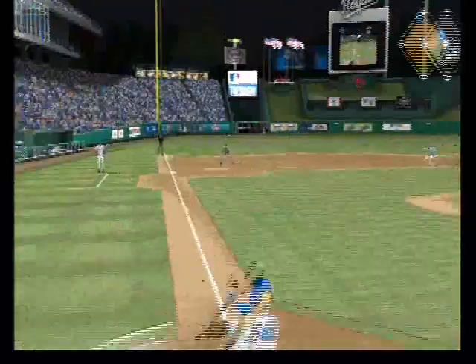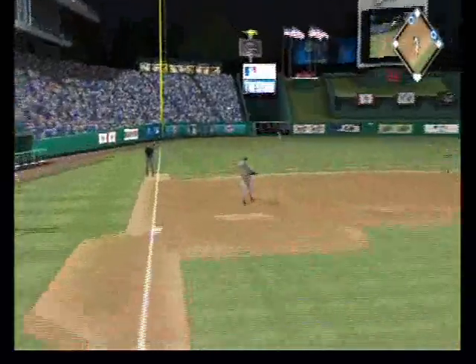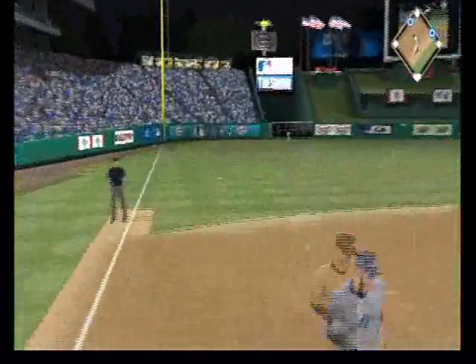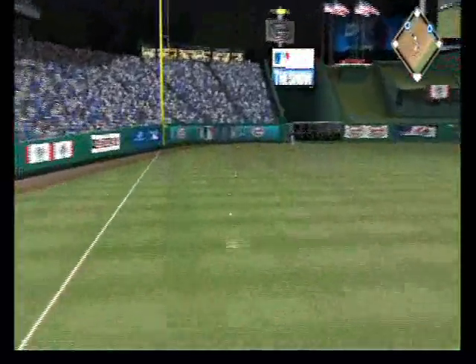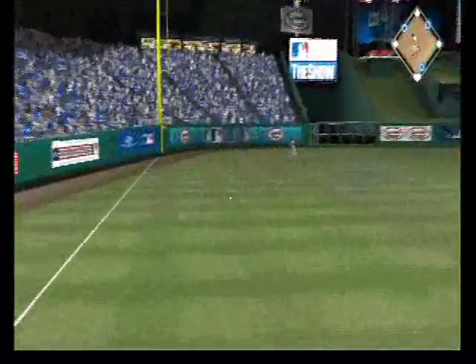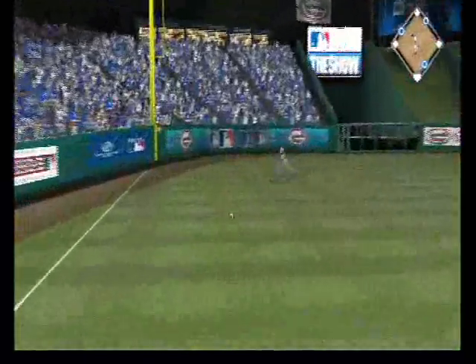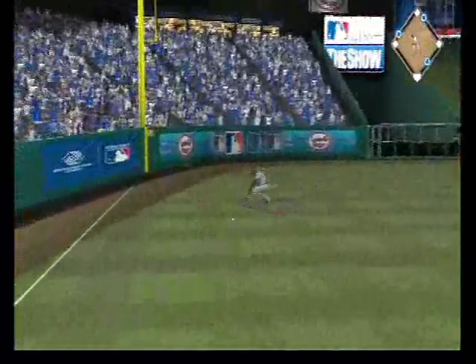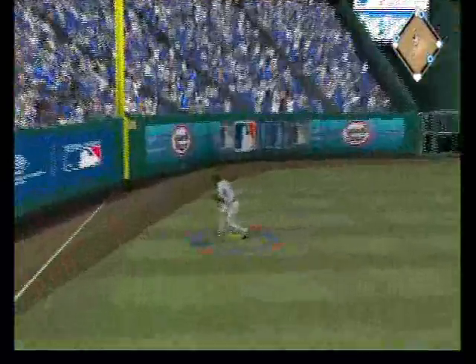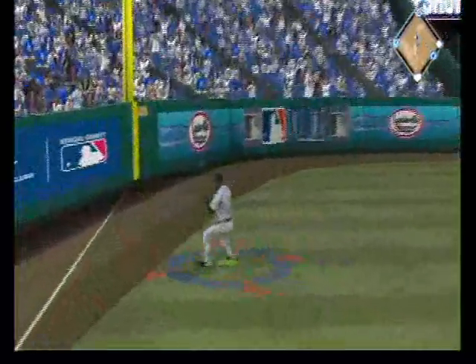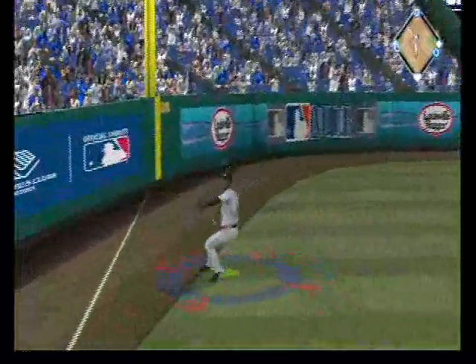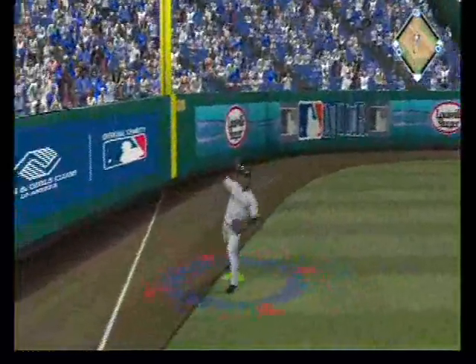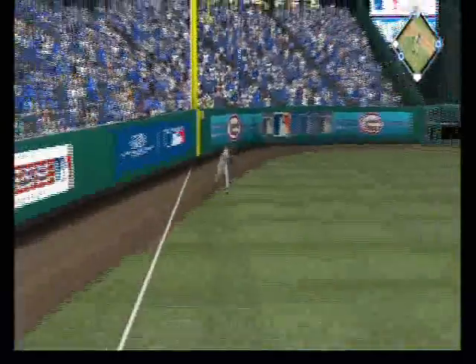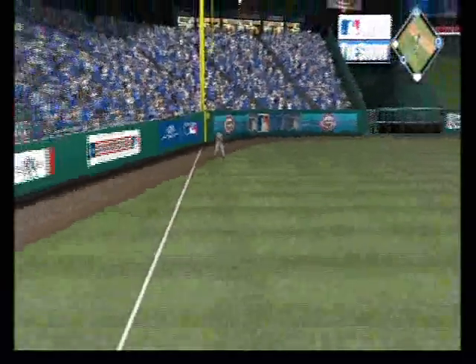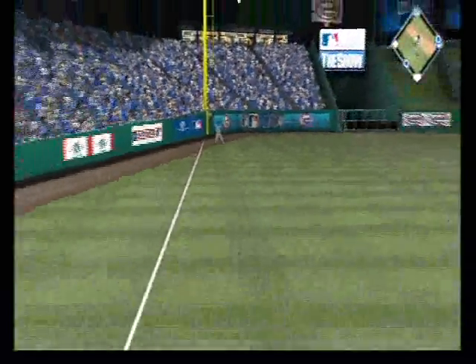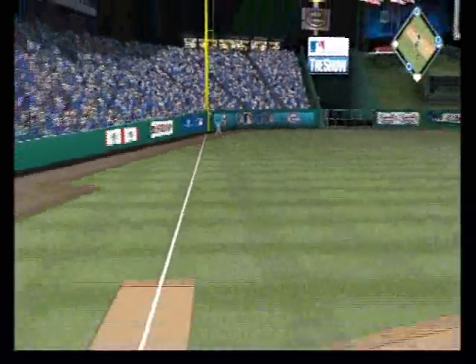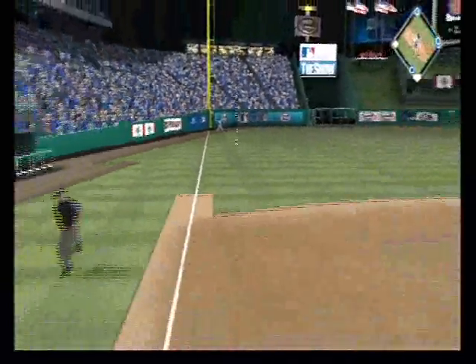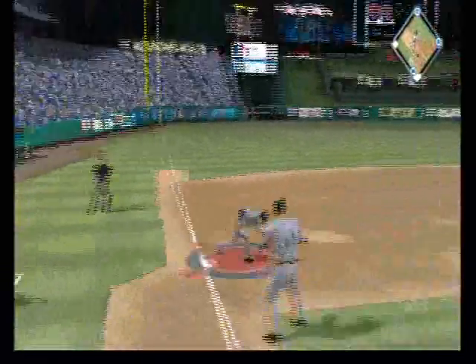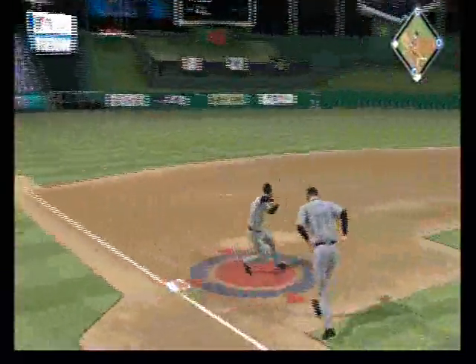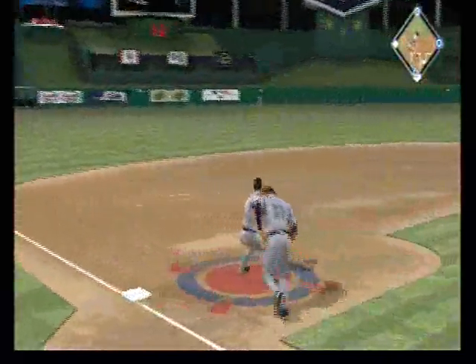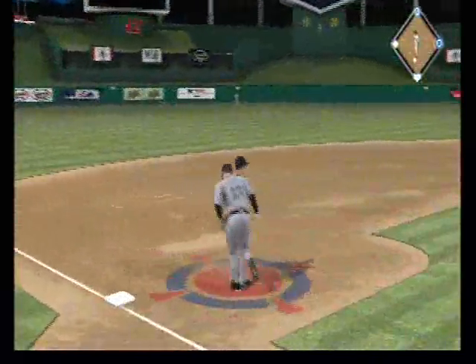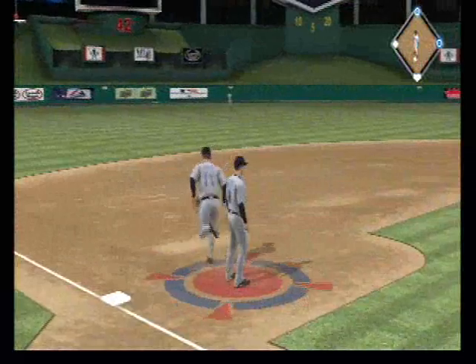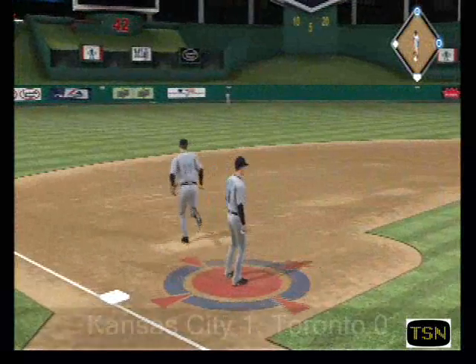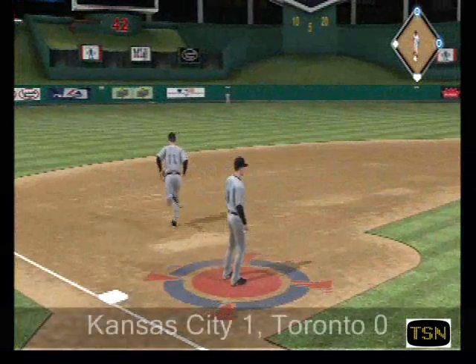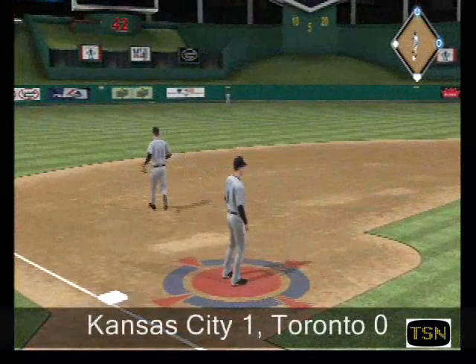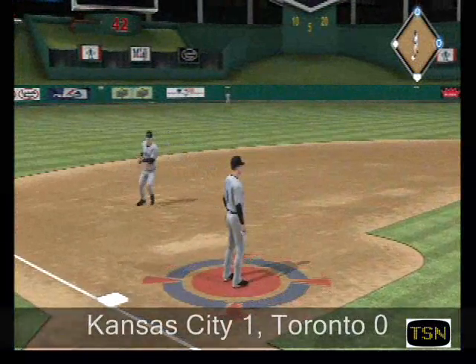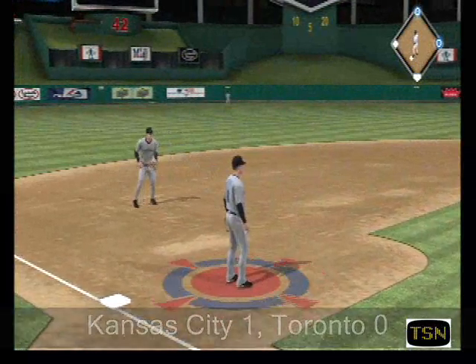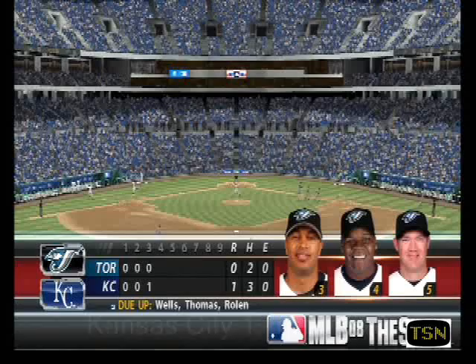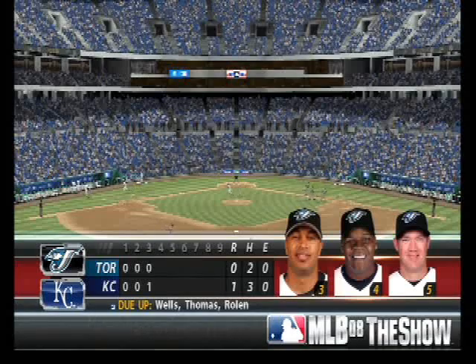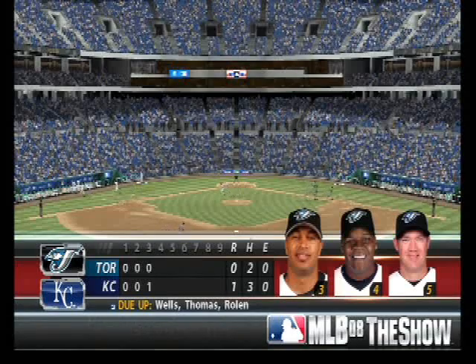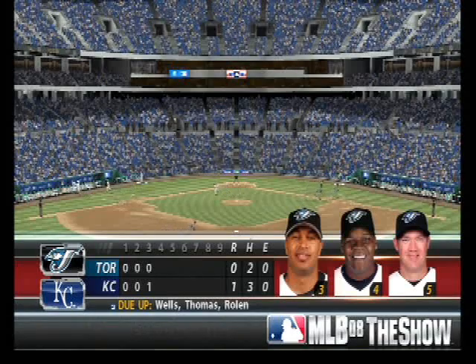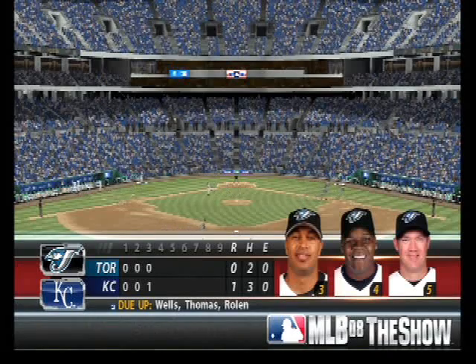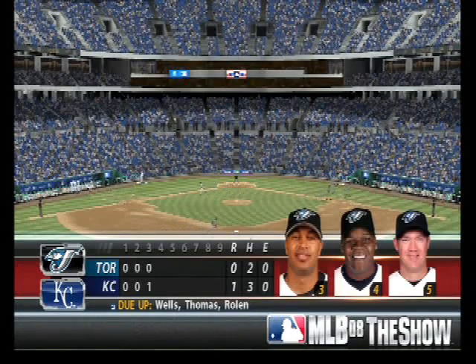Hit hard to the left side, and that's in there. Base hit. And the runner will score from second. The Royals are on top, one to nothing.